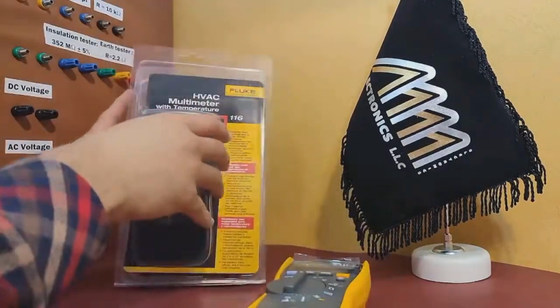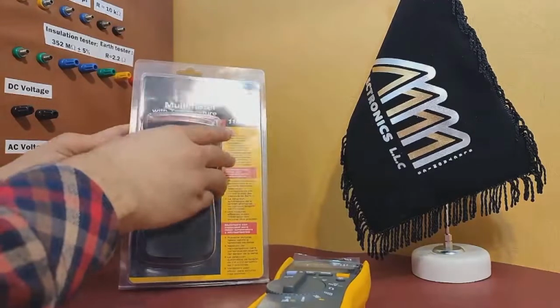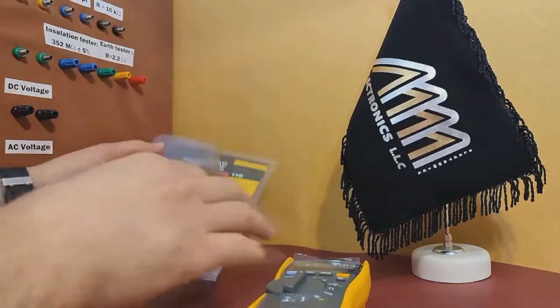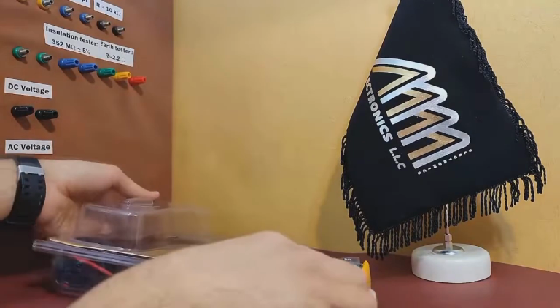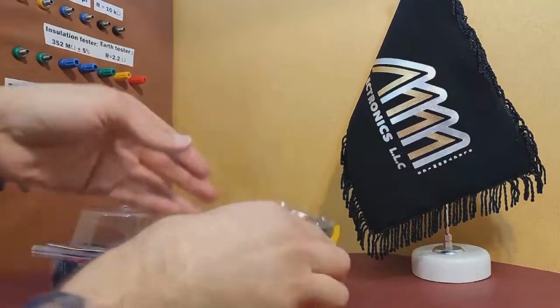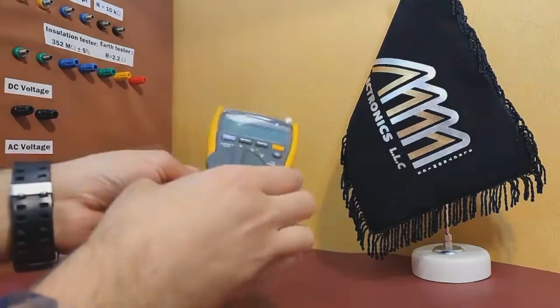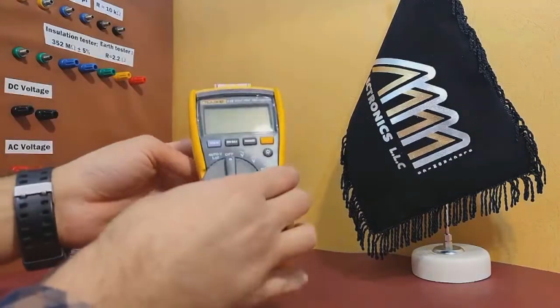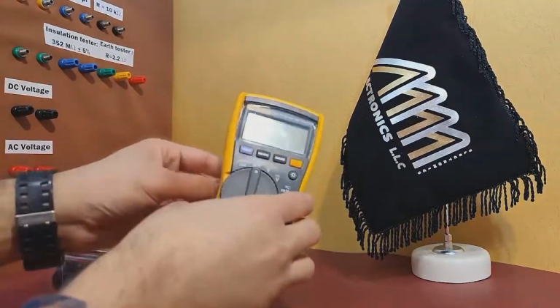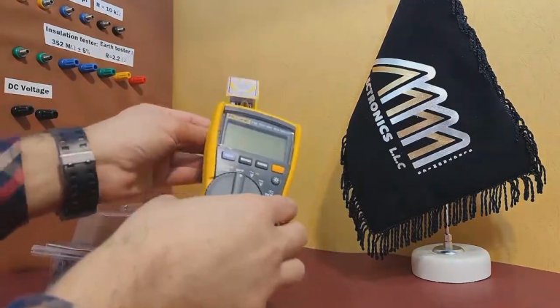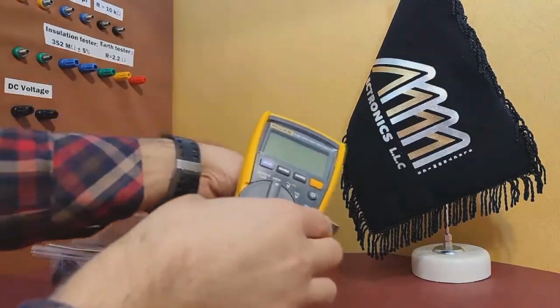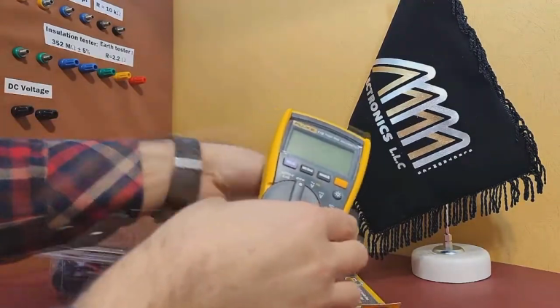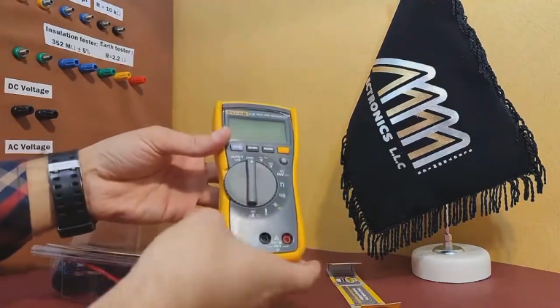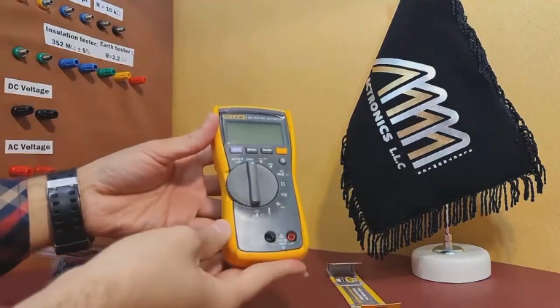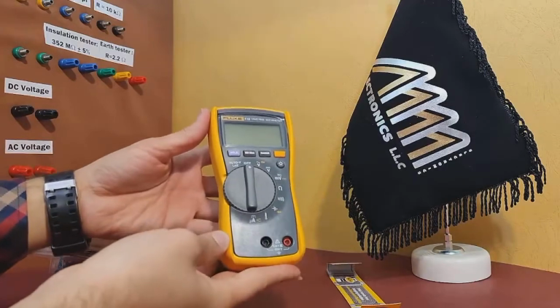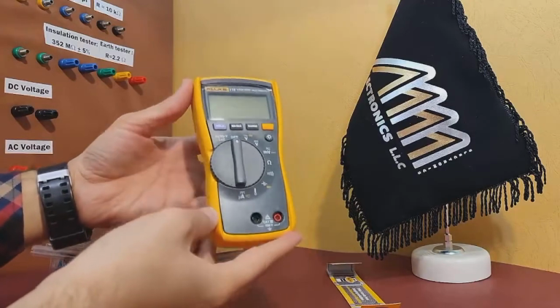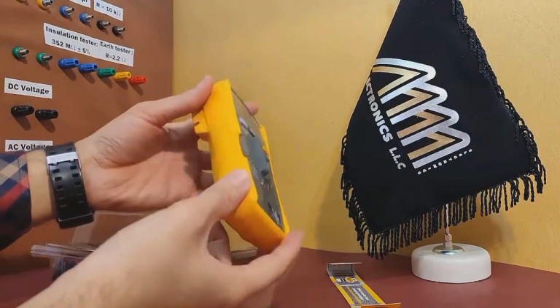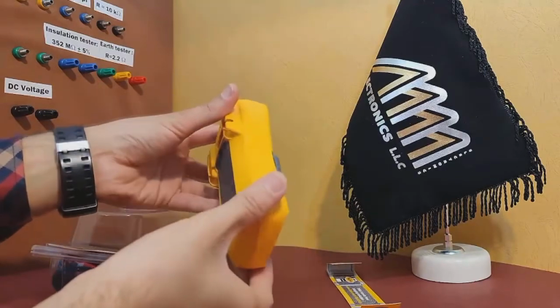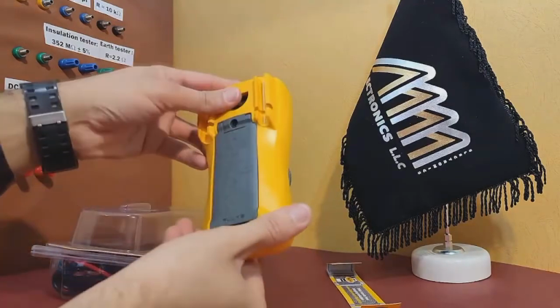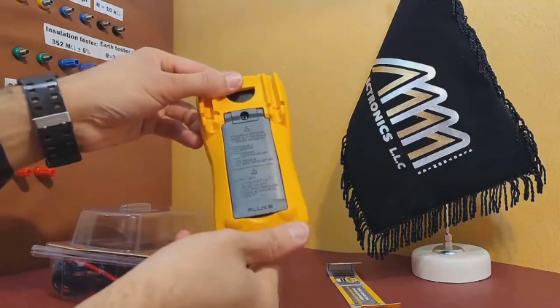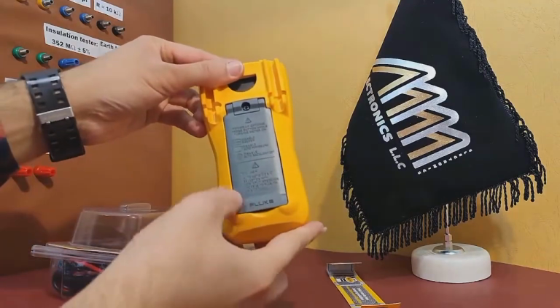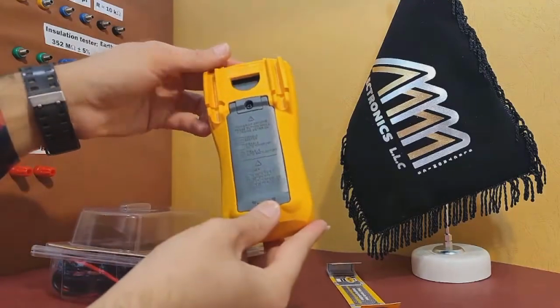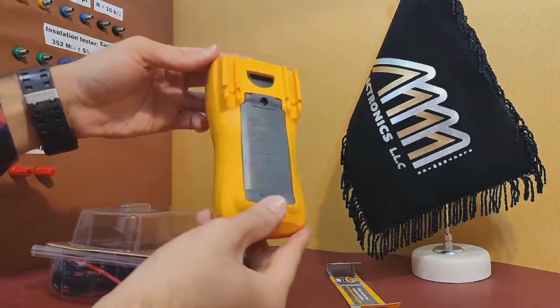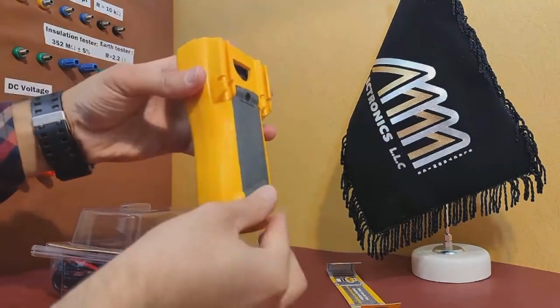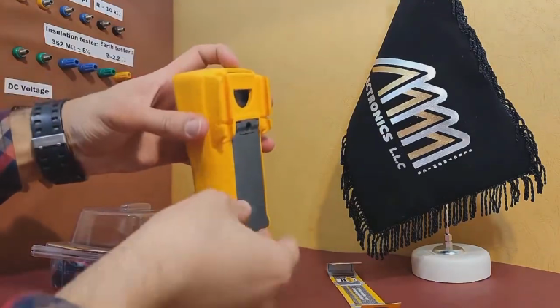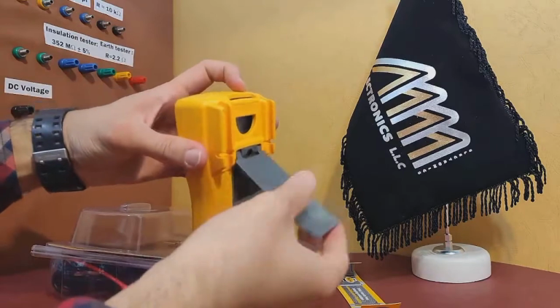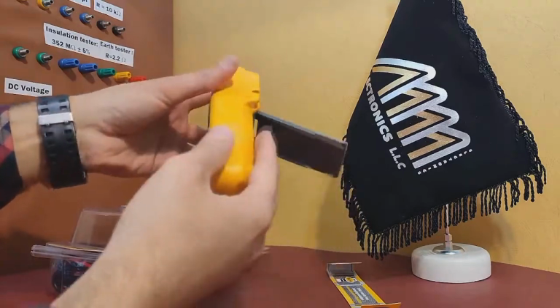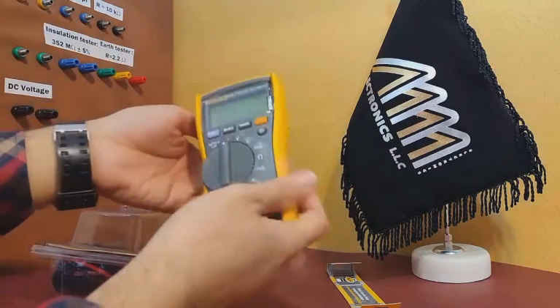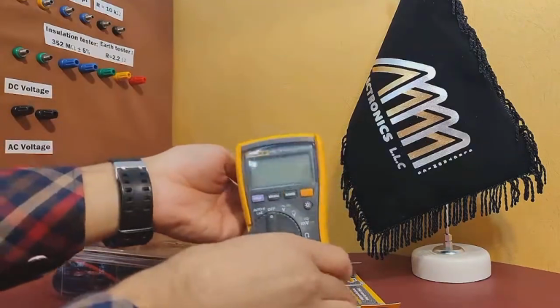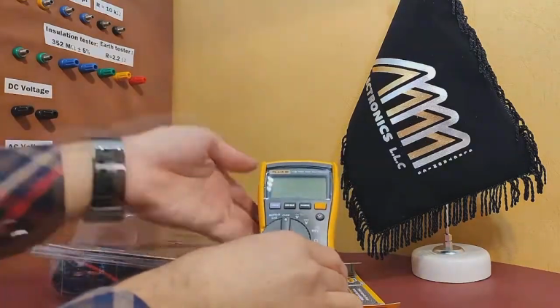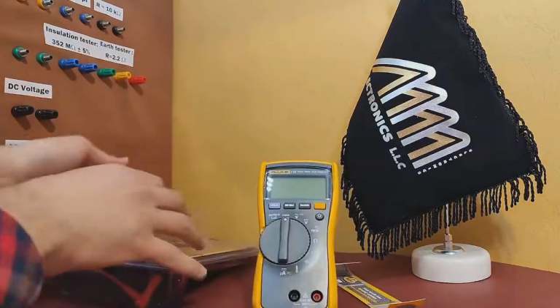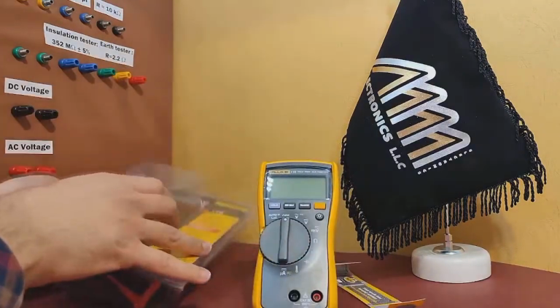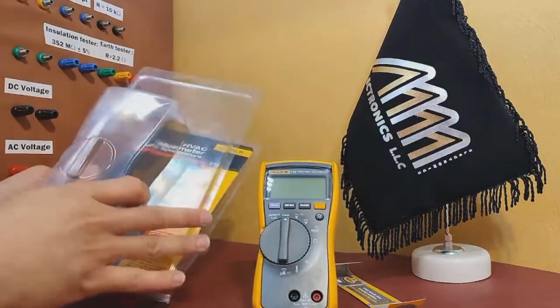I'll take out the items one by one and set them on the table for you to see. First, we have the multimeter itself. It has a built-in stand, a sturdy build, and a clear display that shows all the measurements you need.